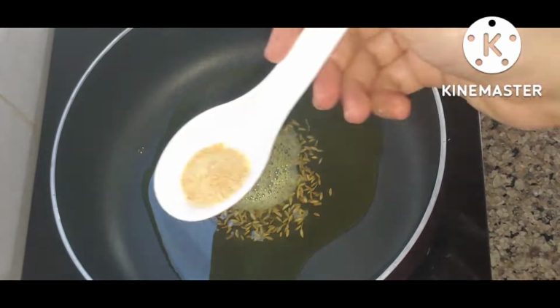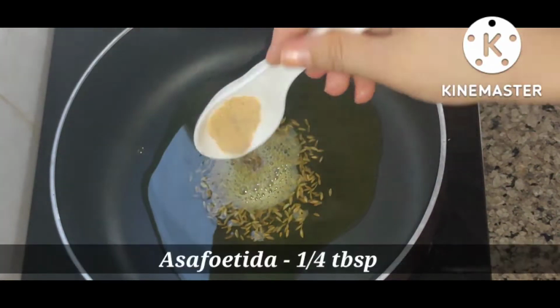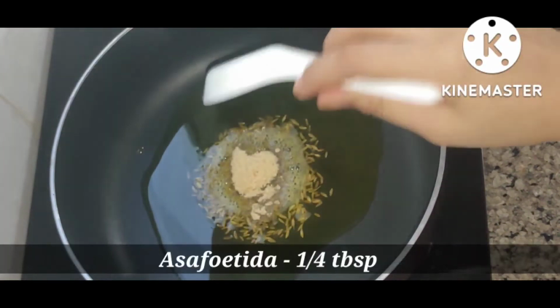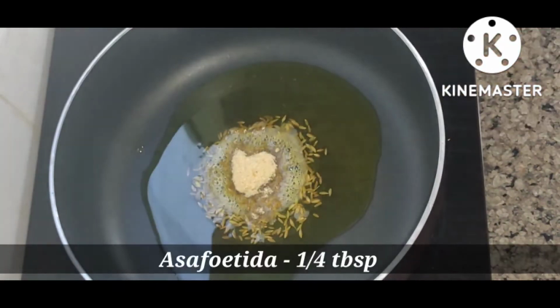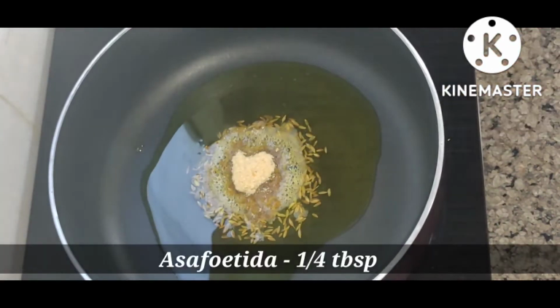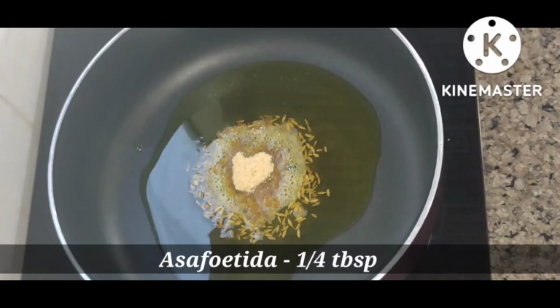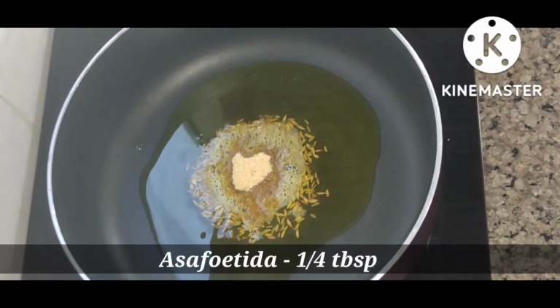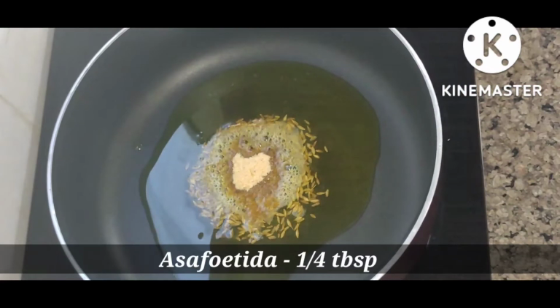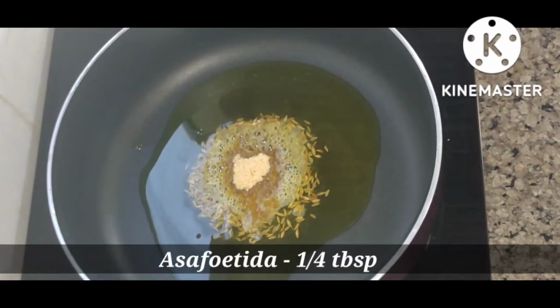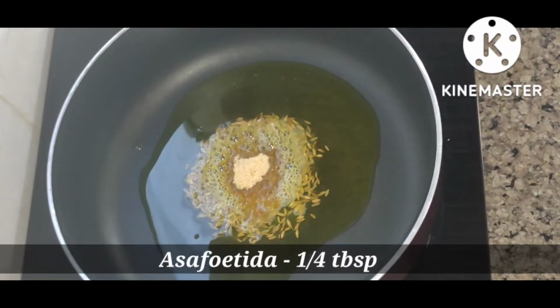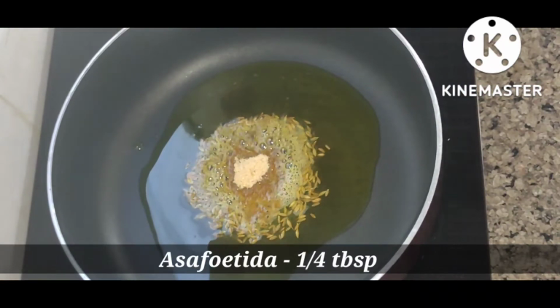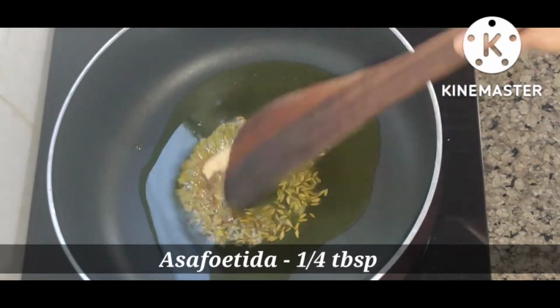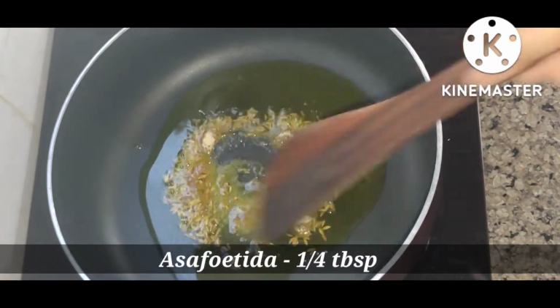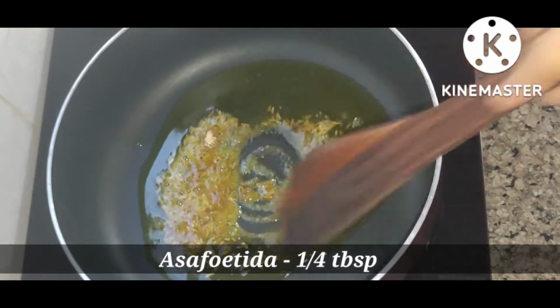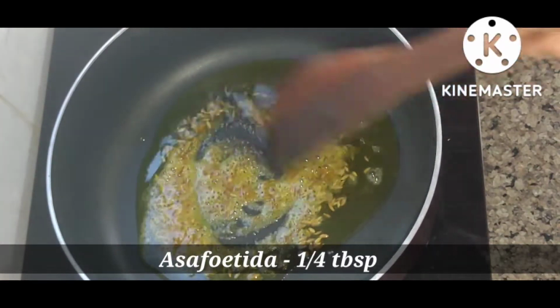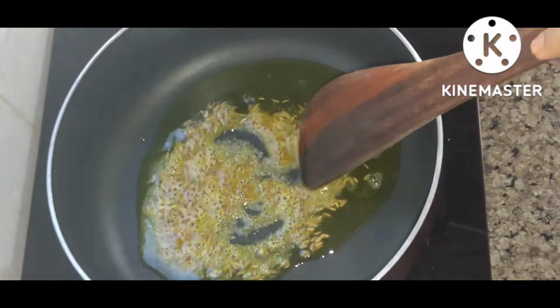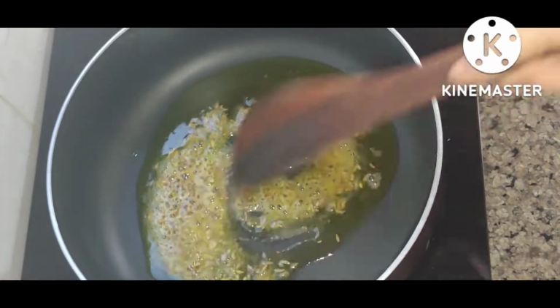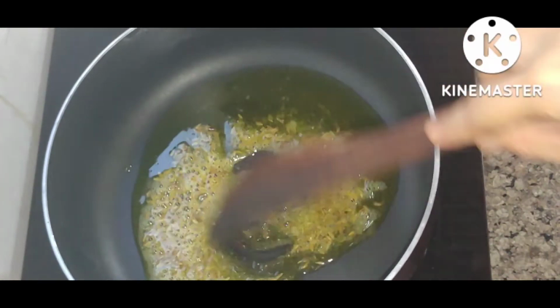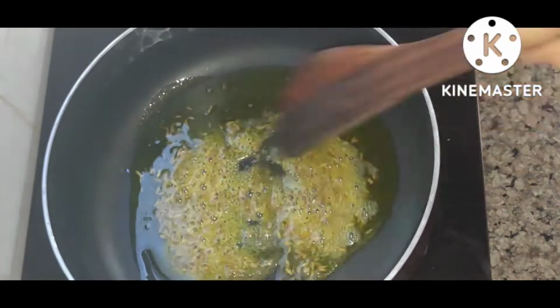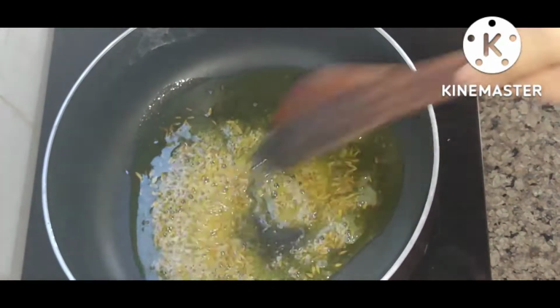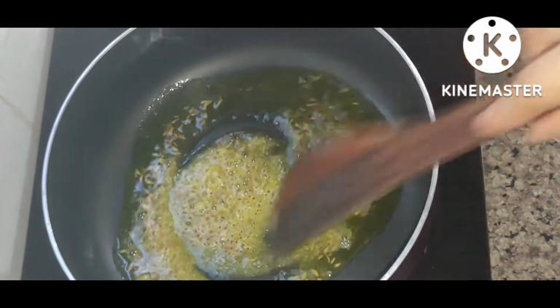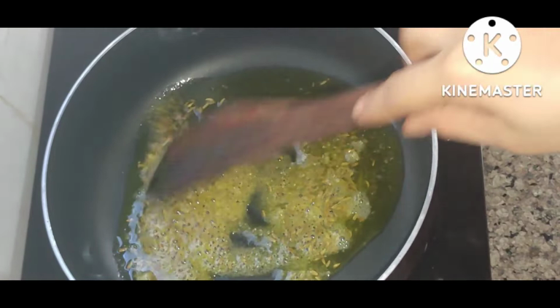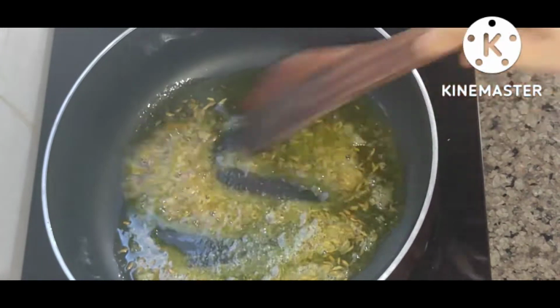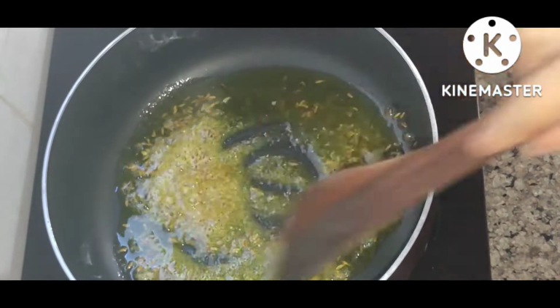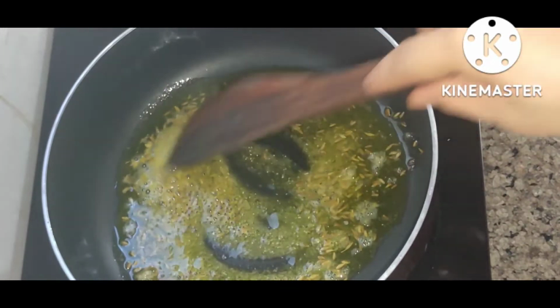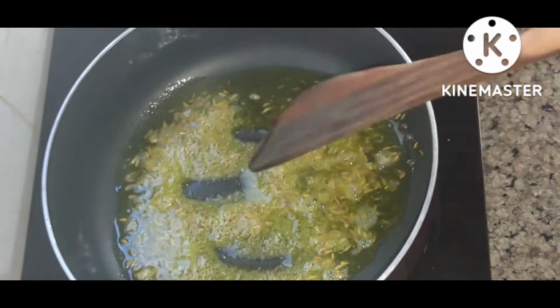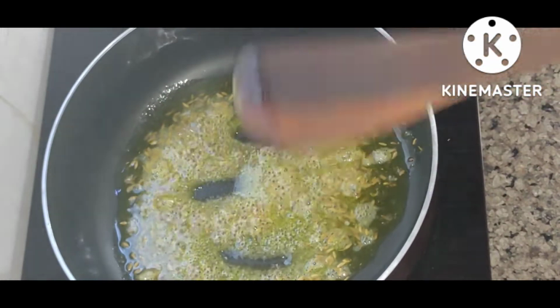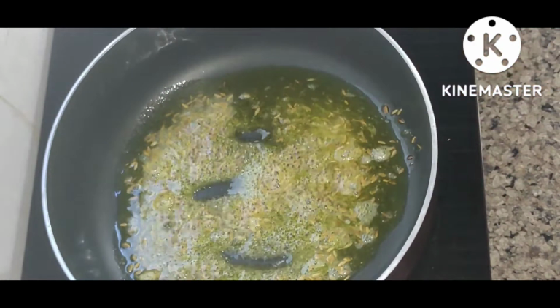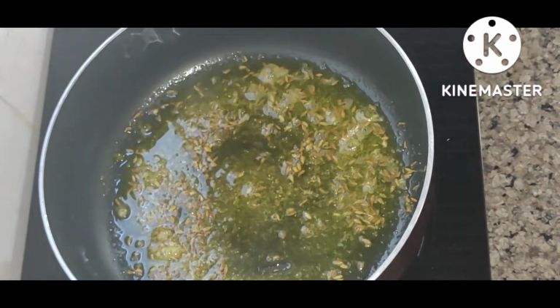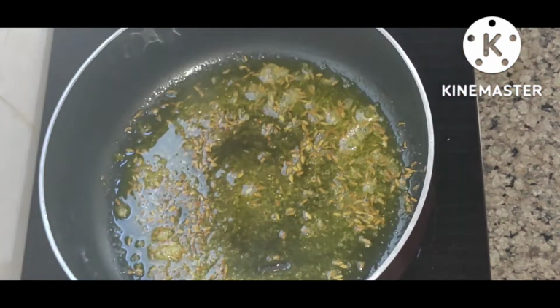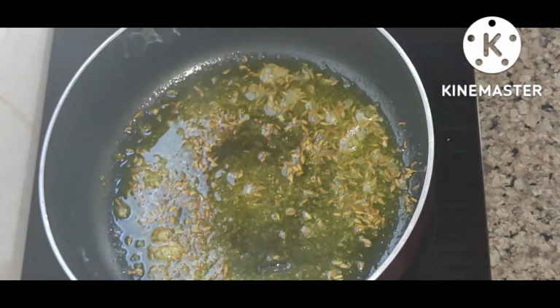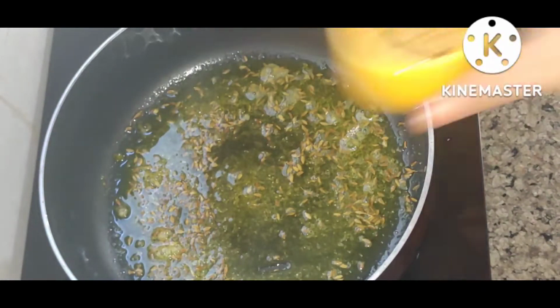I have 1 tablespoon of hing and I am going to cook it for 1 minute. After that, I have added ginger.